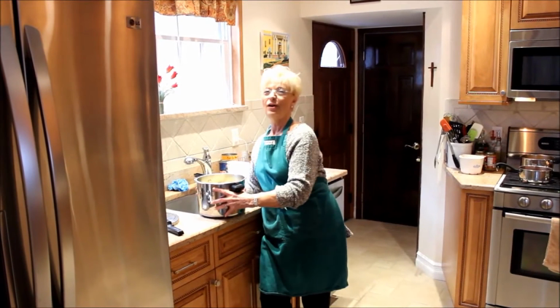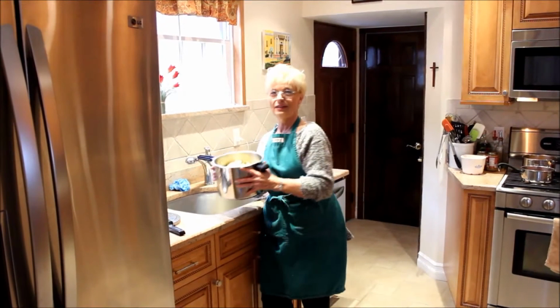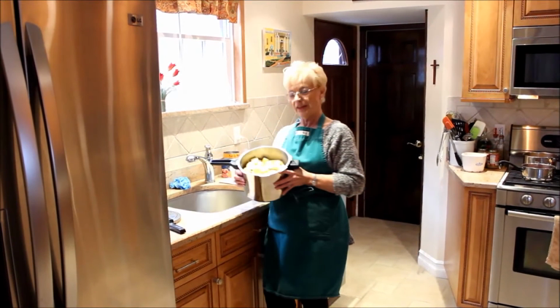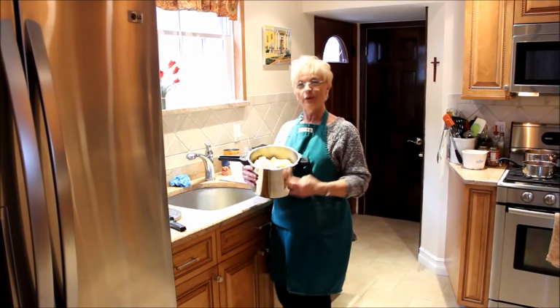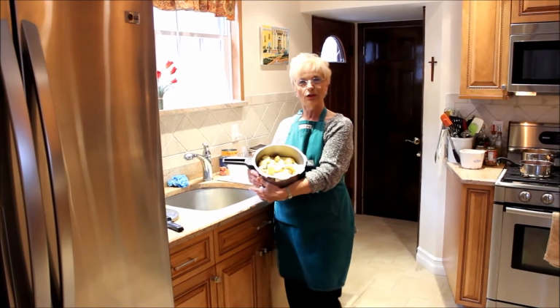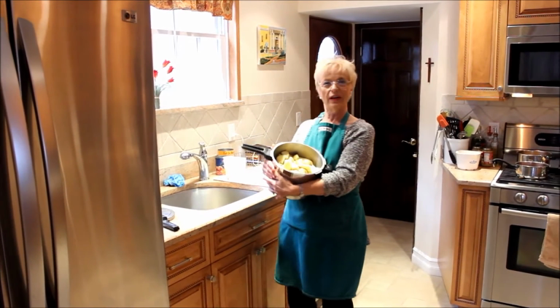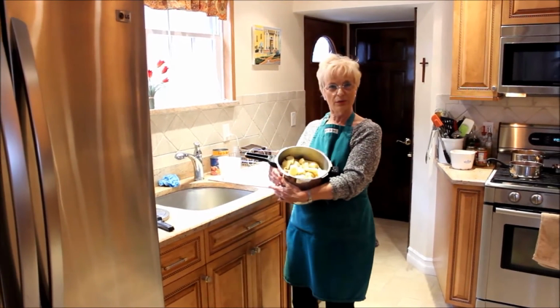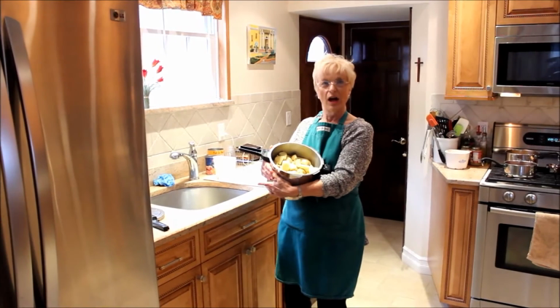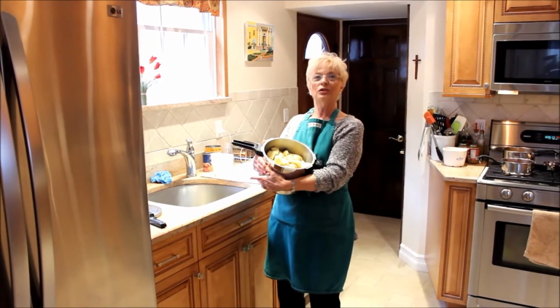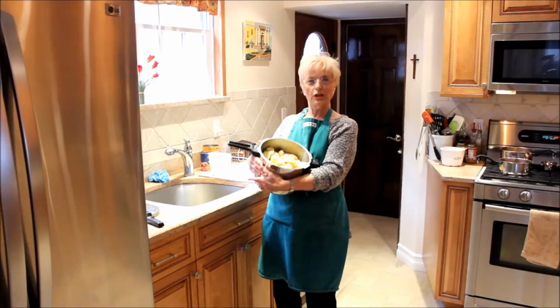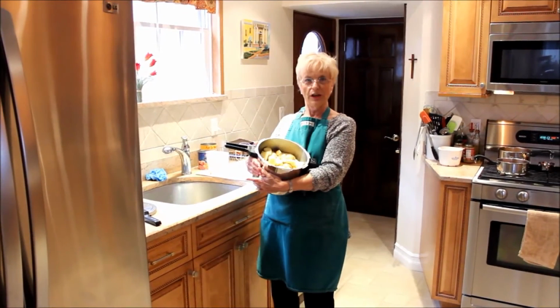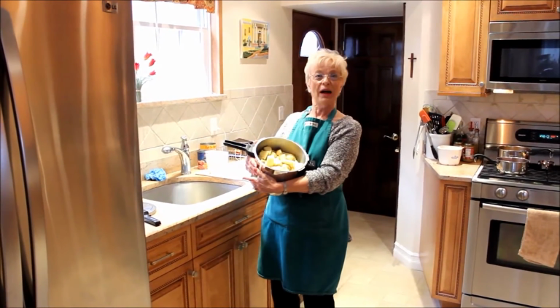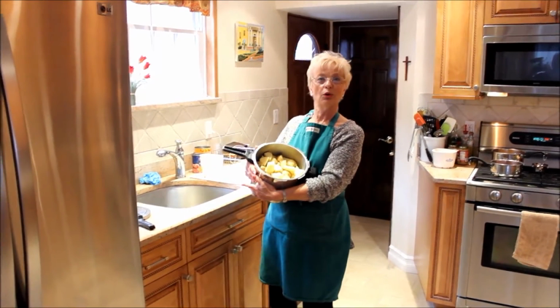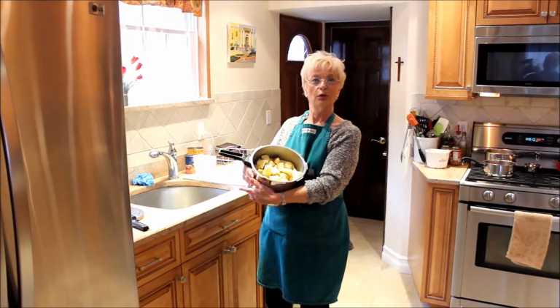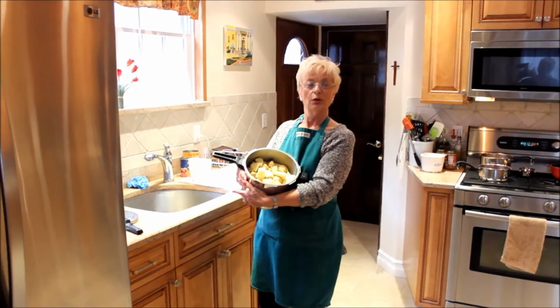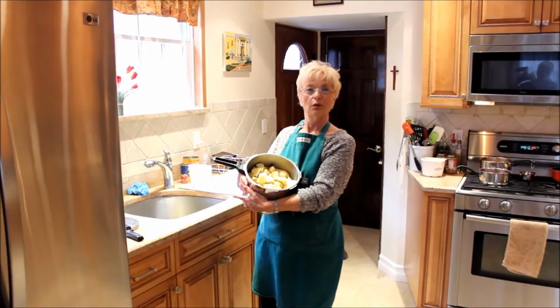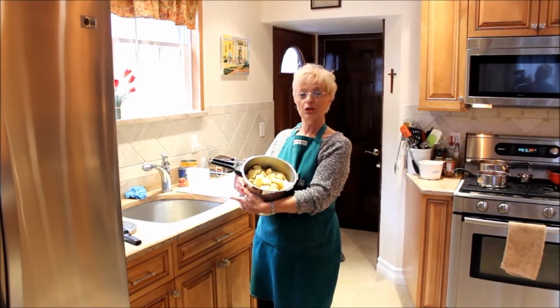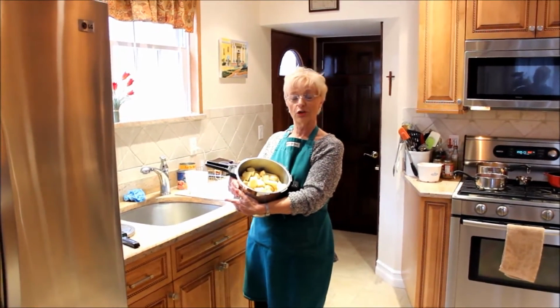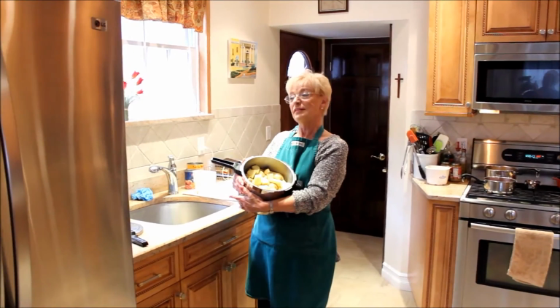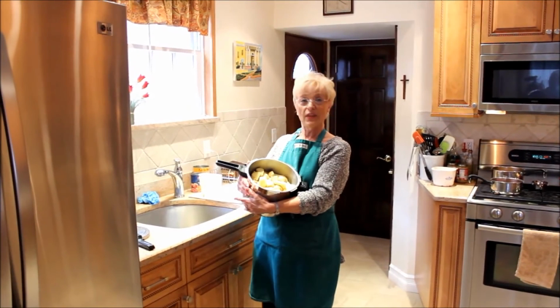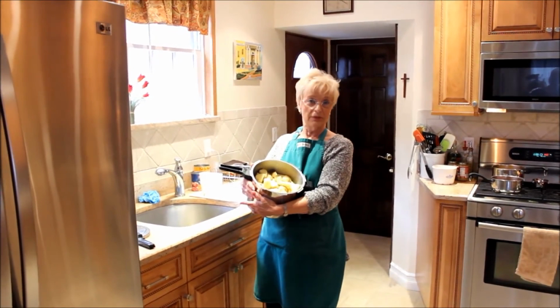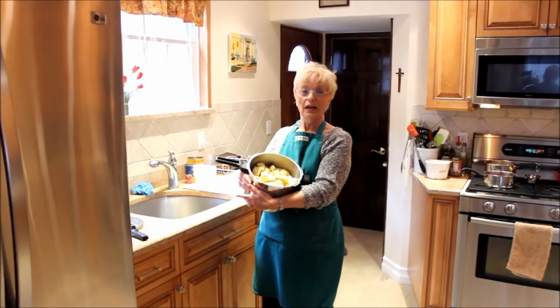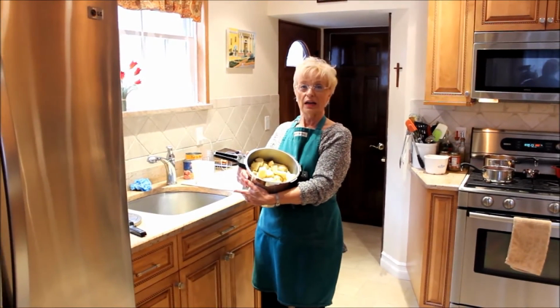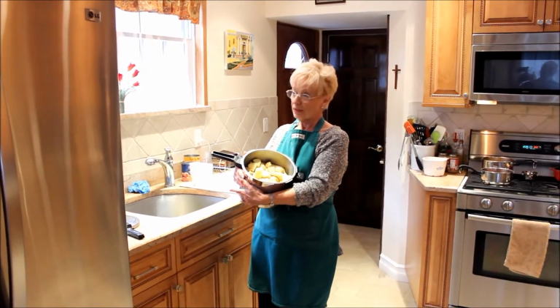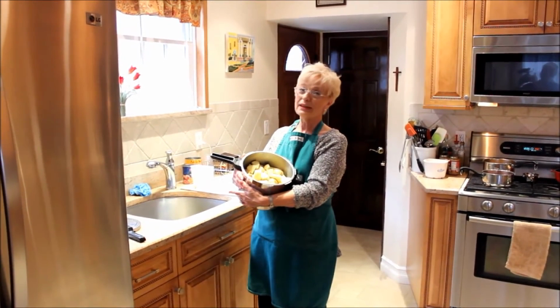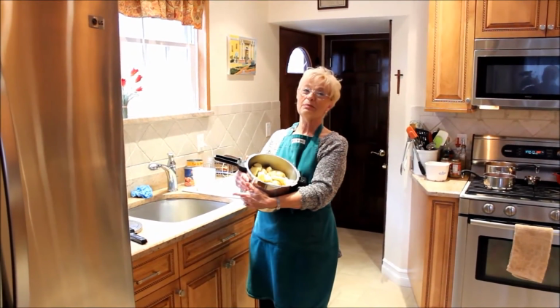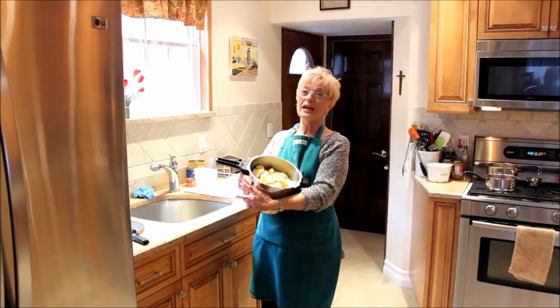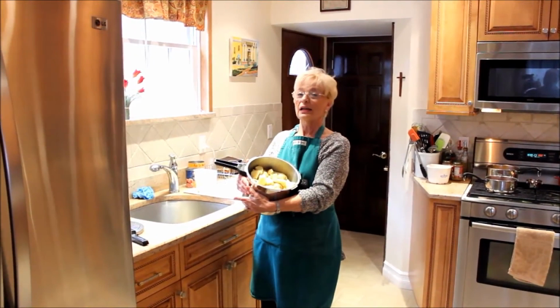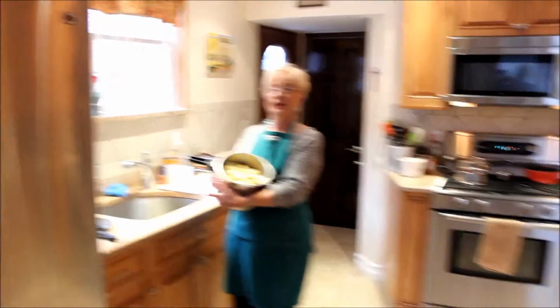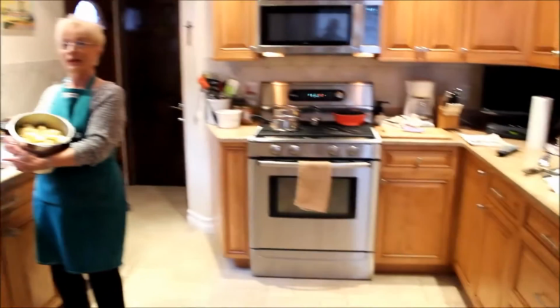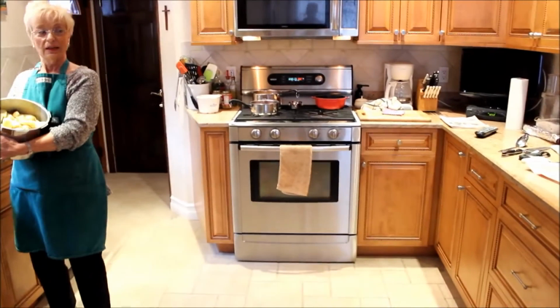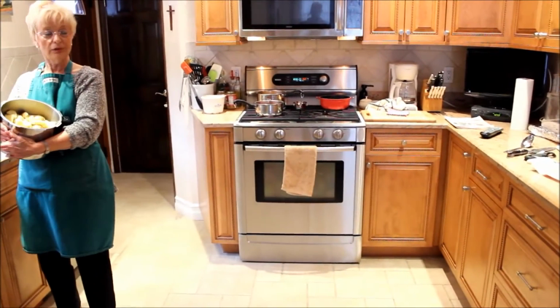Okay, so today we're going to cook potatoes under pressure in a pot called... wait, what day is it? The pressure cooker. Today's Thanksgiving. Happy Thanksgiving, everybody. What's in the oven over there? The turkey.